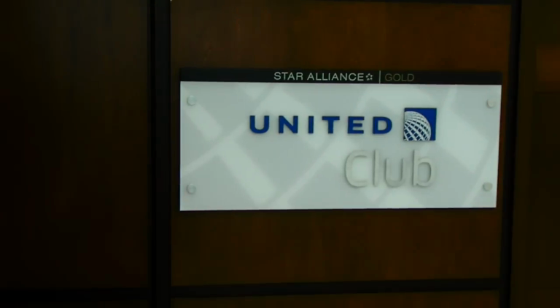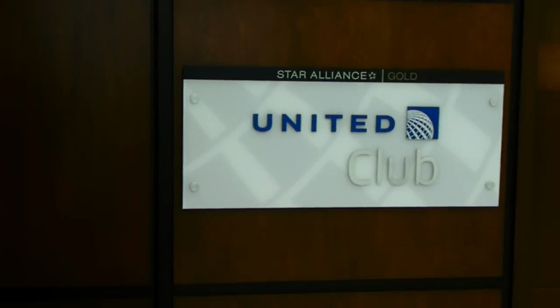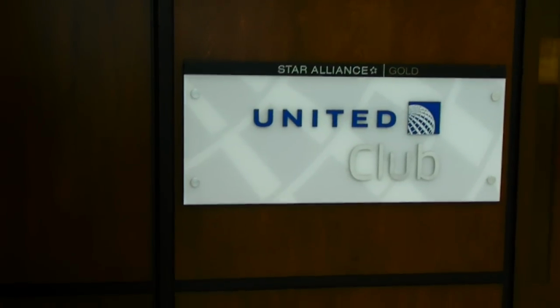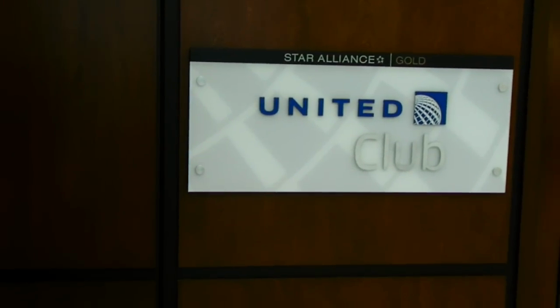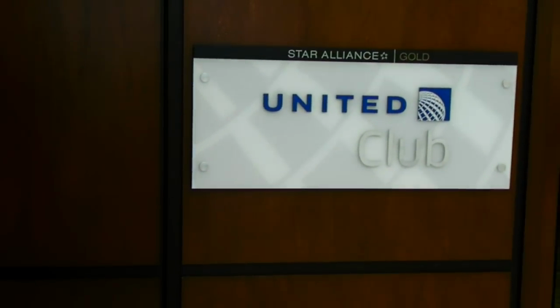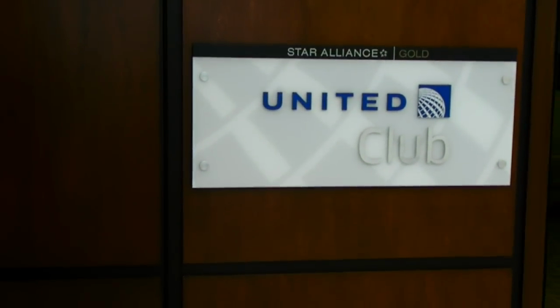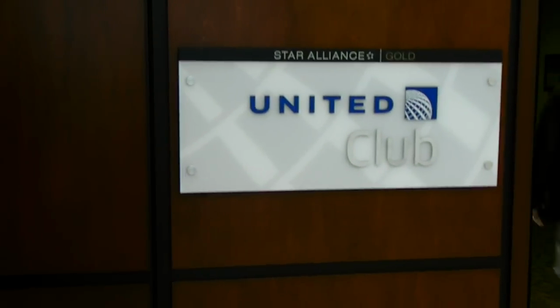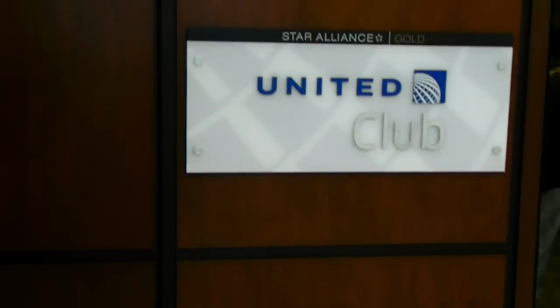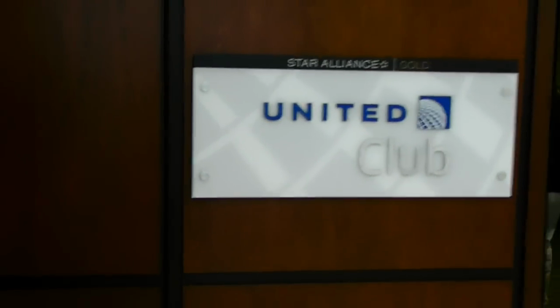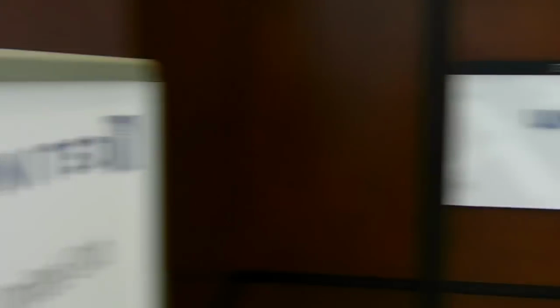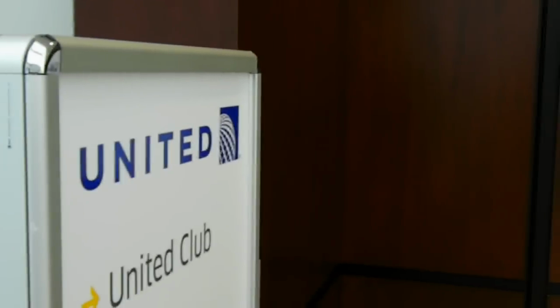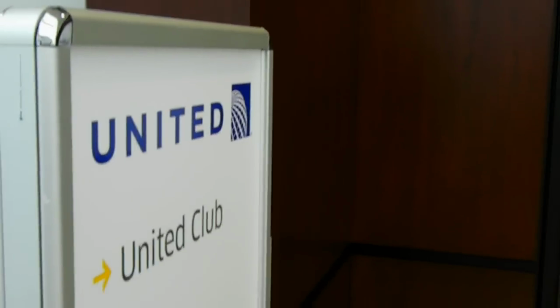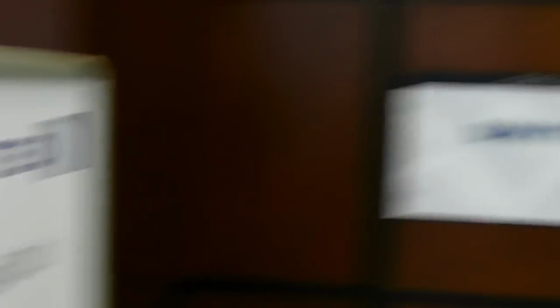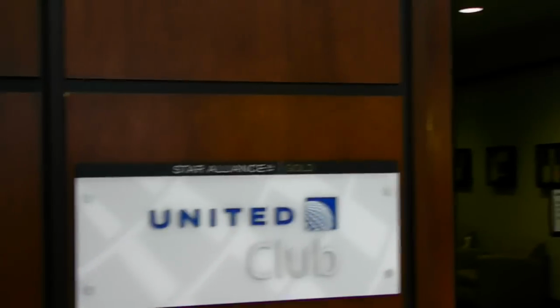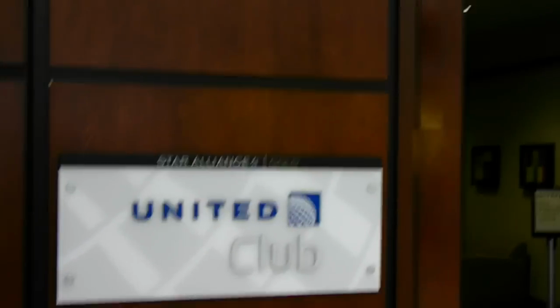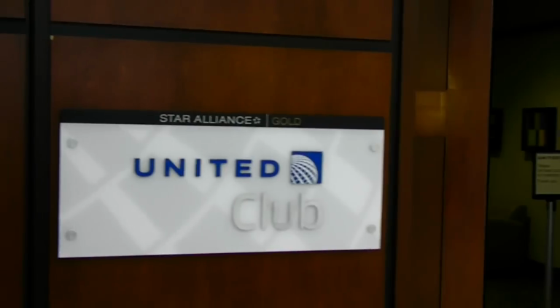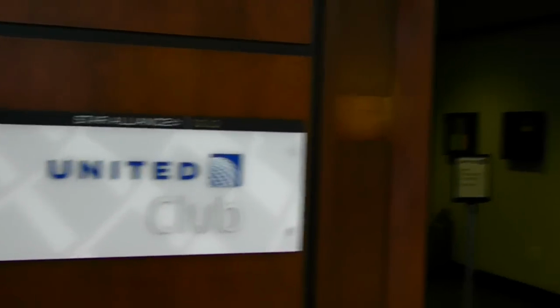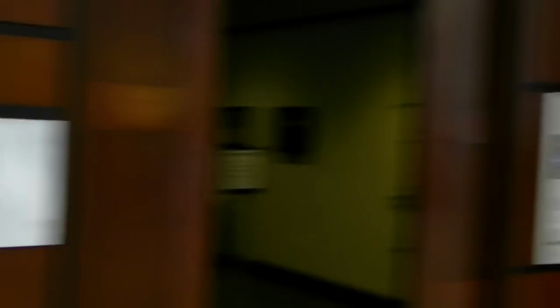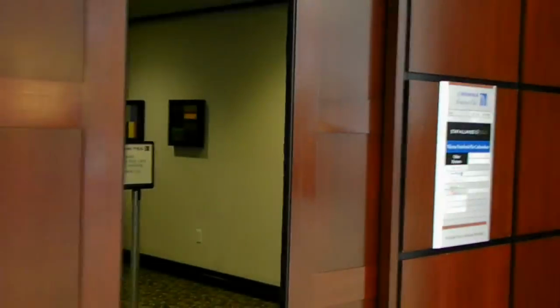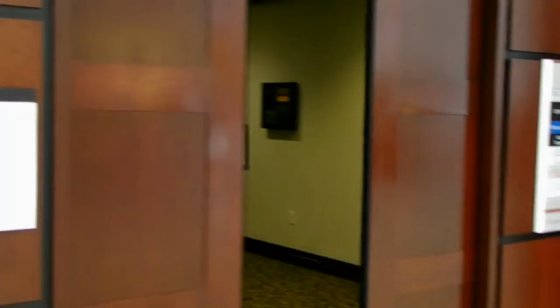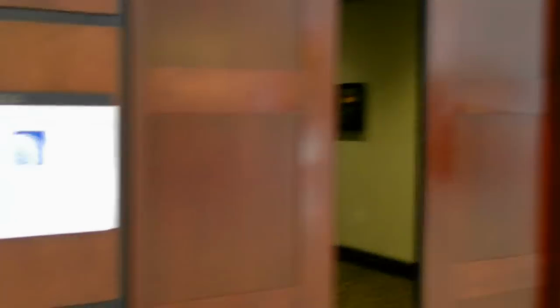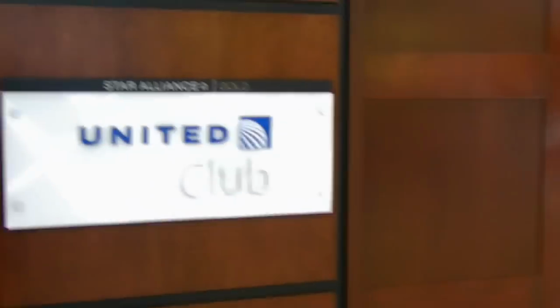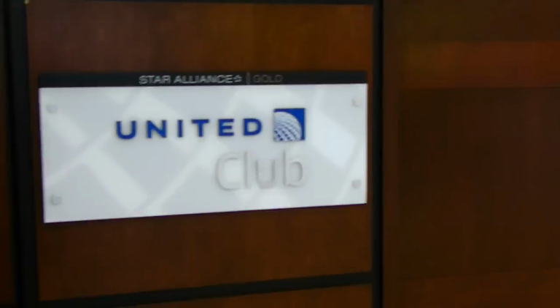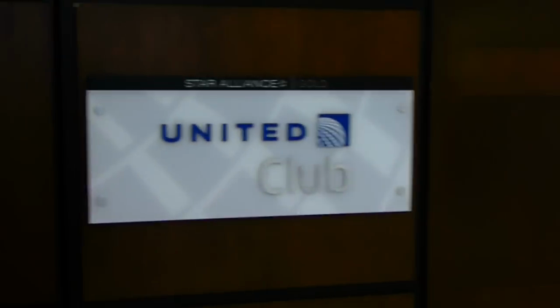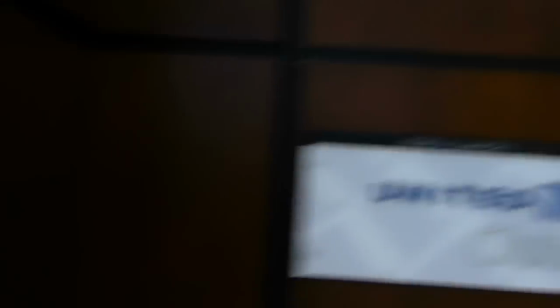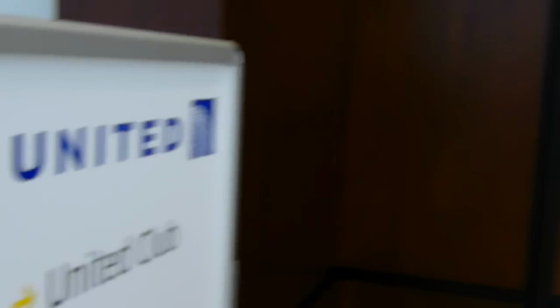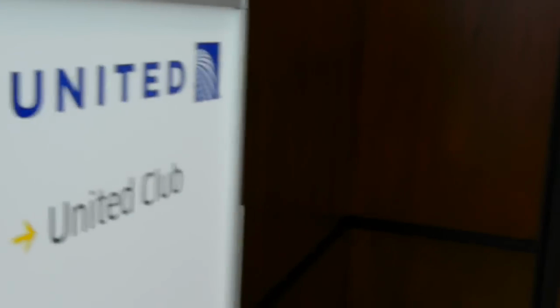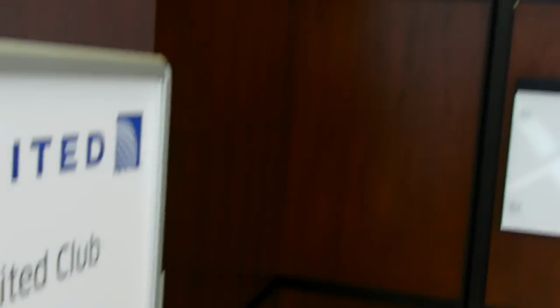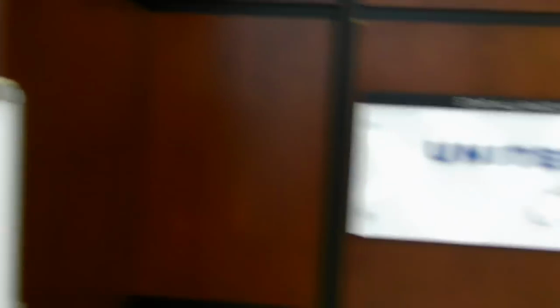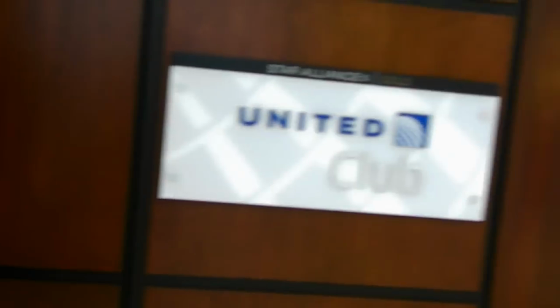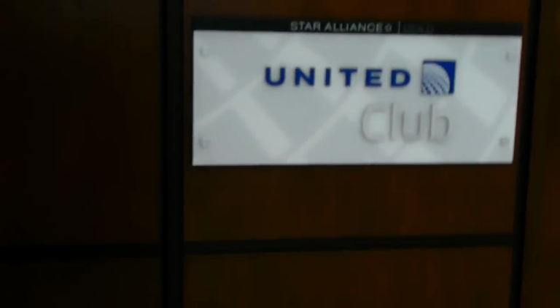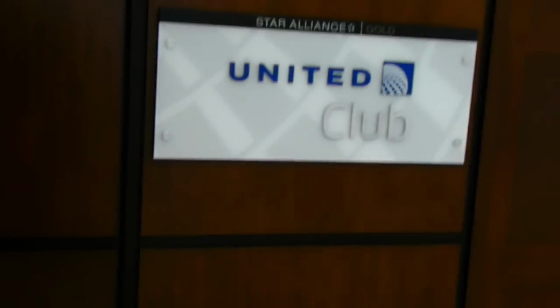Here's the new President's Club — Newark's has been rebranded as the United Club. So the President's Club is now the United Club, and I'll be in there a little bit later, after I go to my gate and grab a picture.